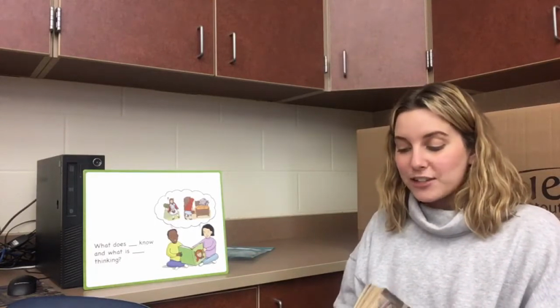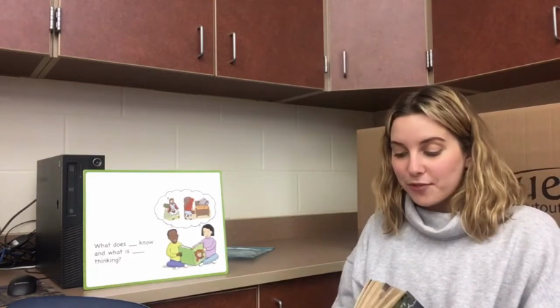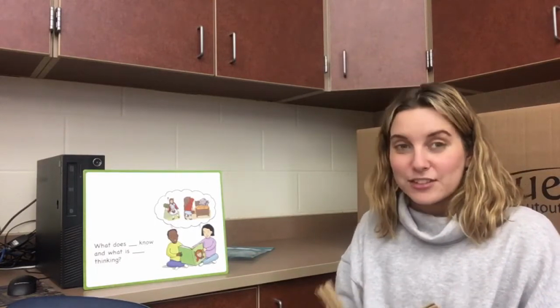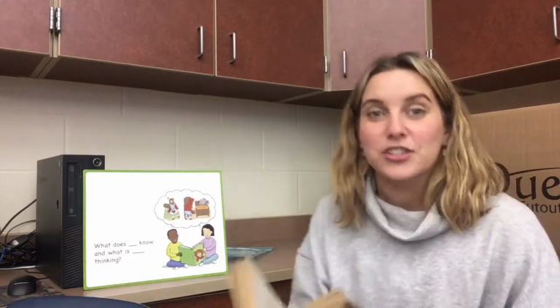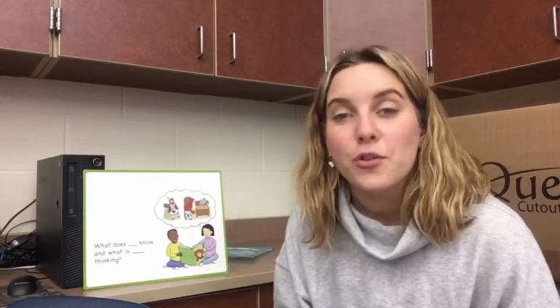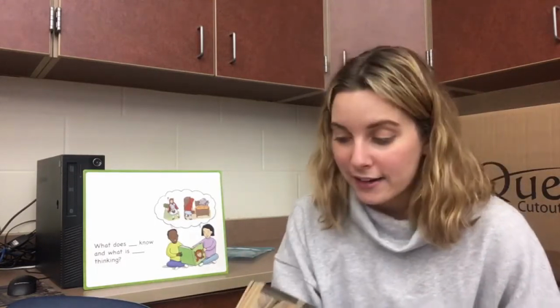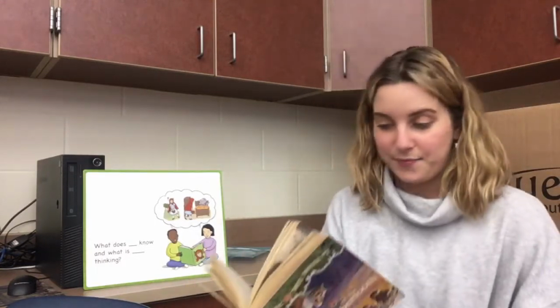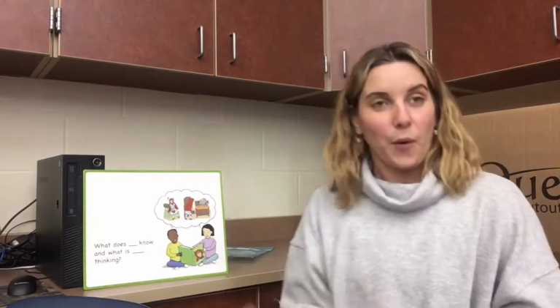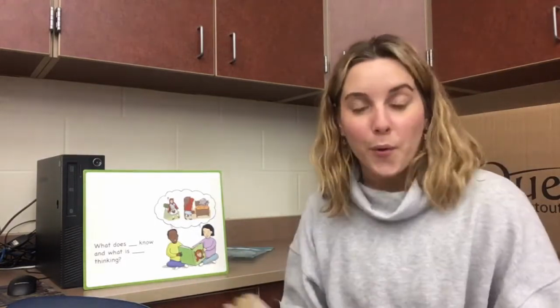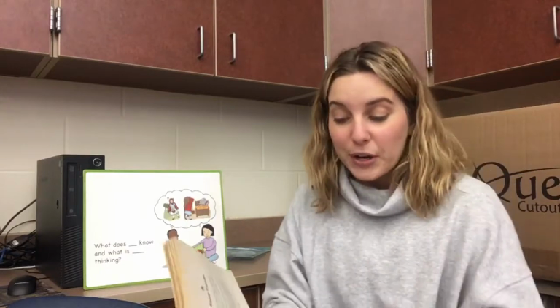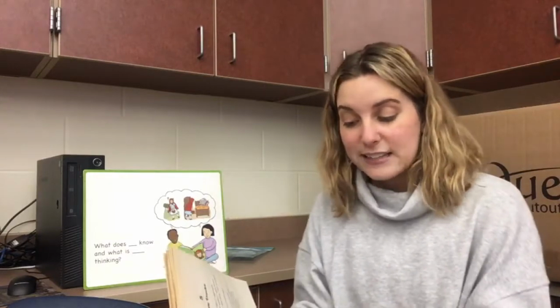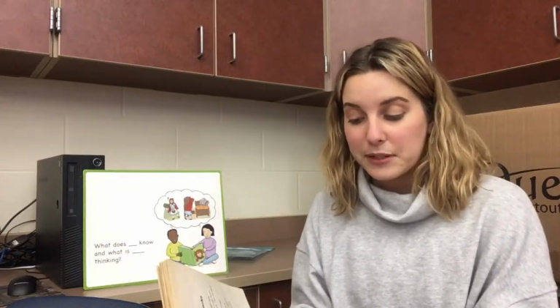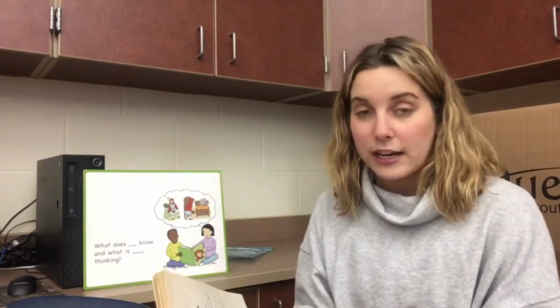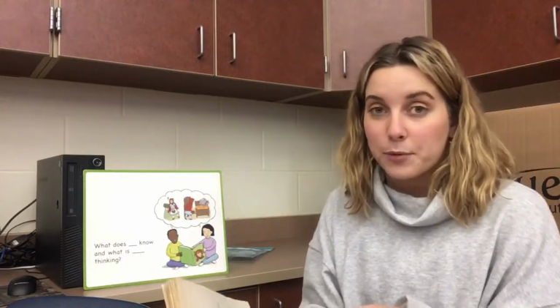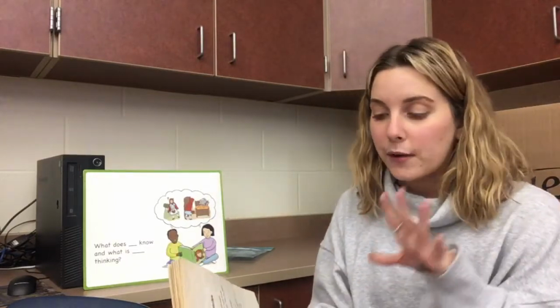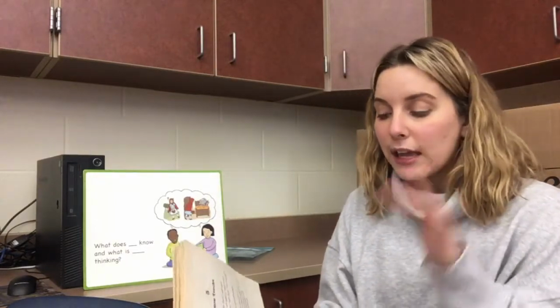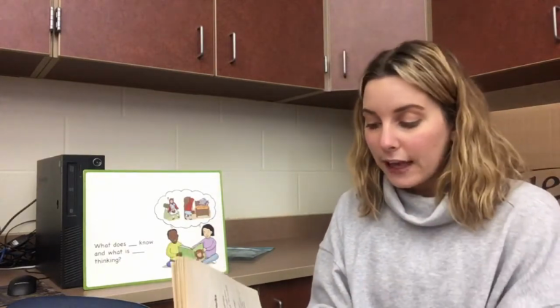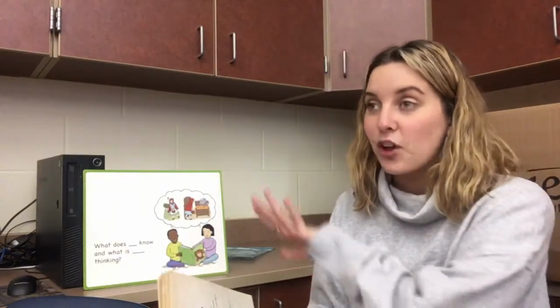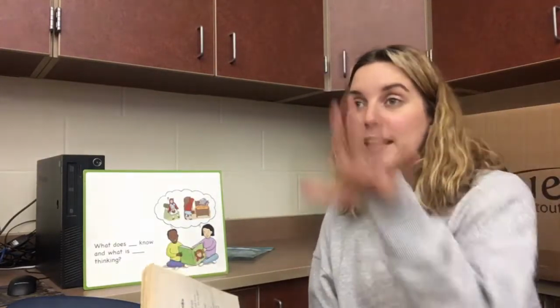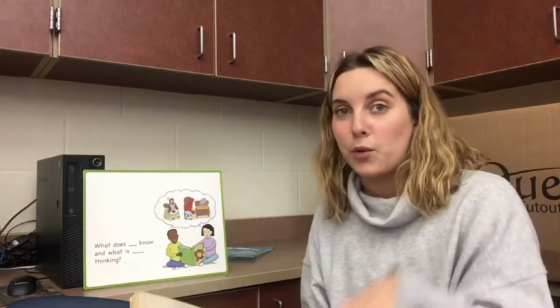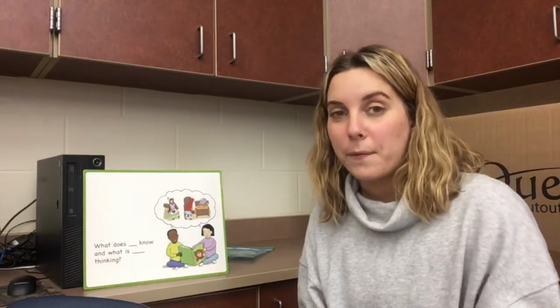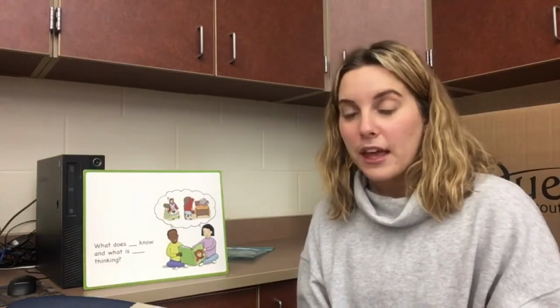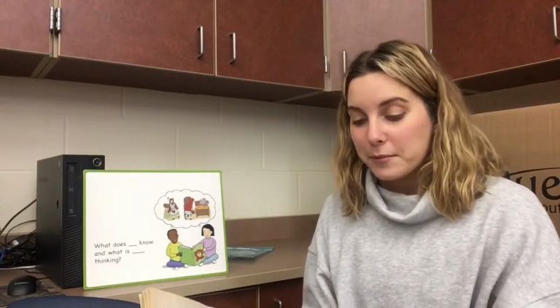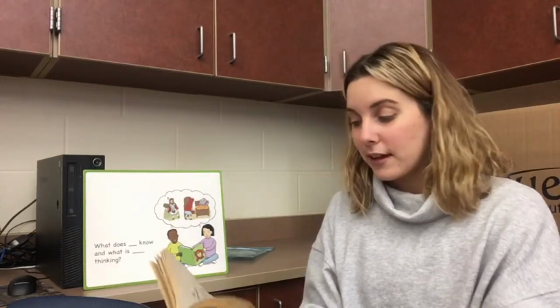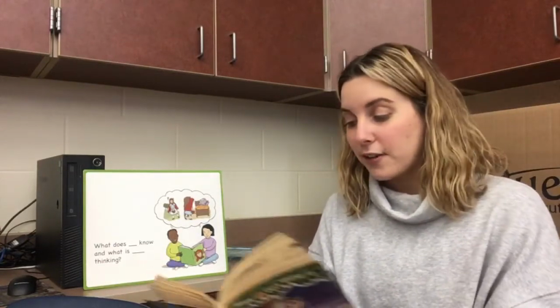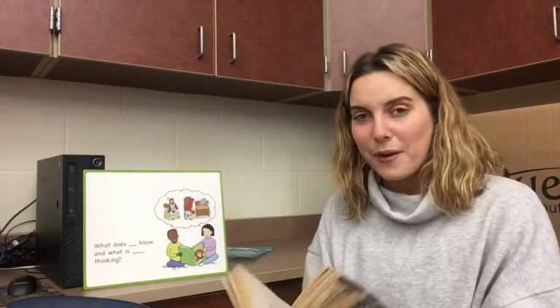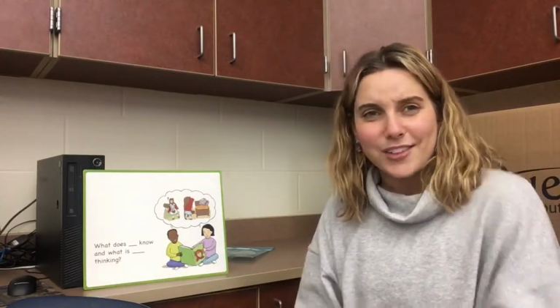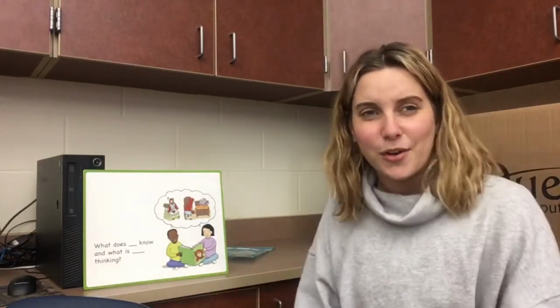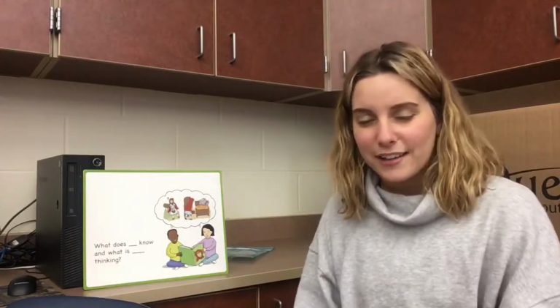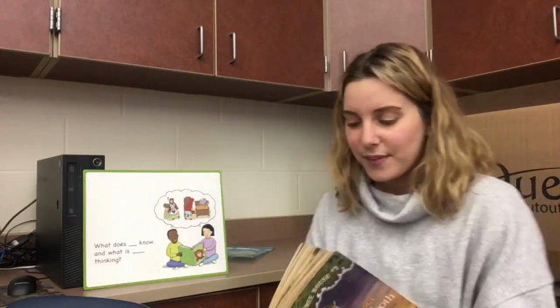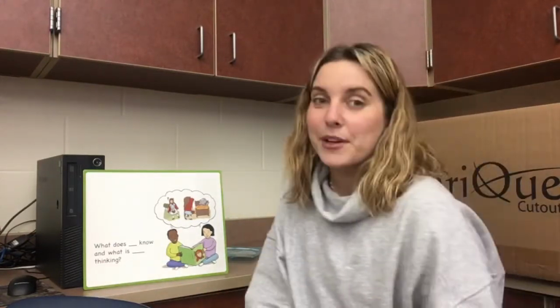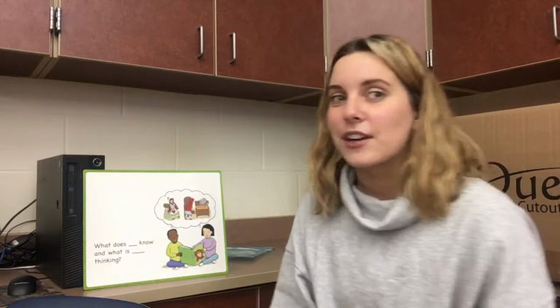Chapter 5 is called Snow Tracks. We know the last time we saw Jack and Annie in chapter 4, they were in the cave — they saw the paintings on the wall. I'm so excited to find out why this is called Snow Tracks. Here we go, let's start reading.